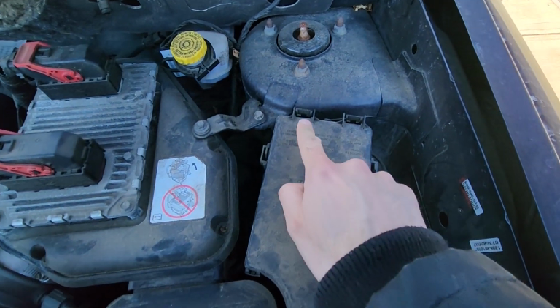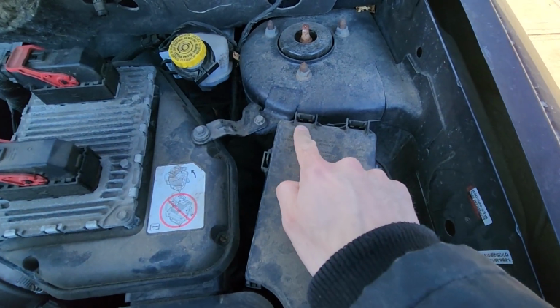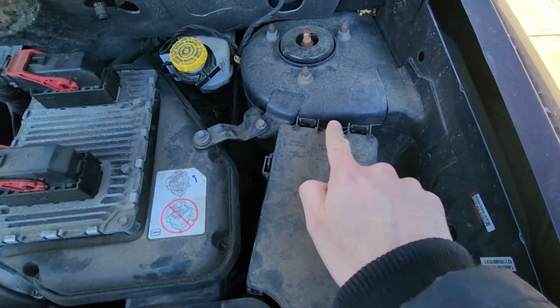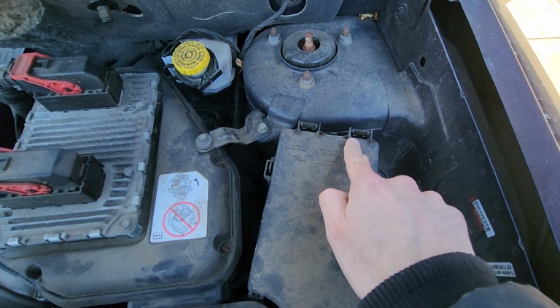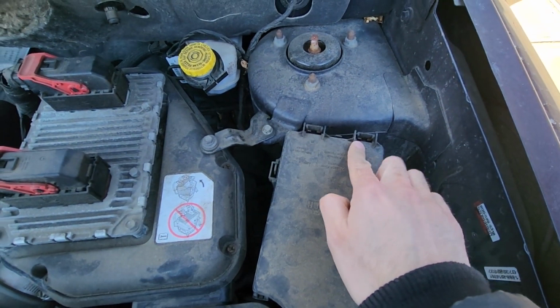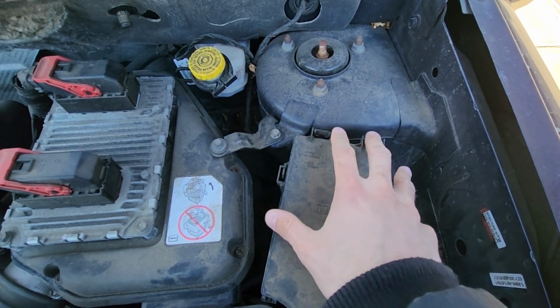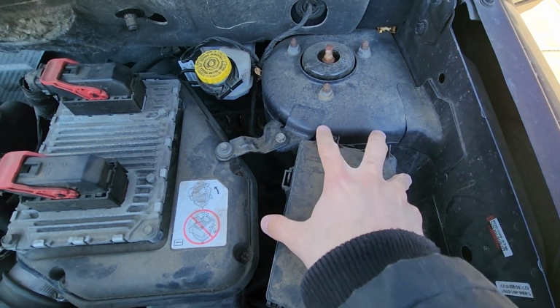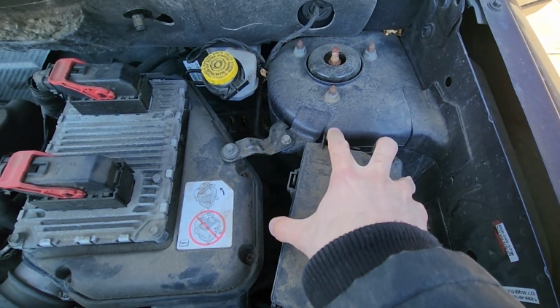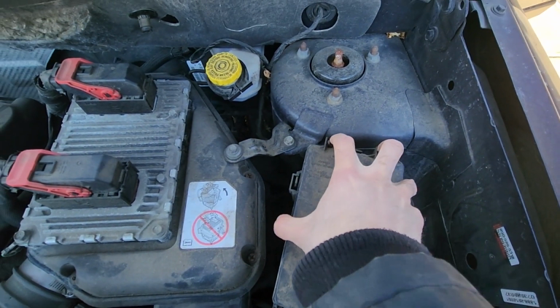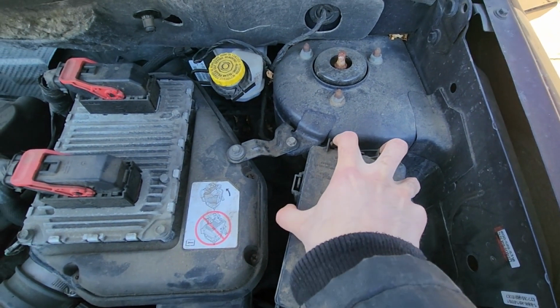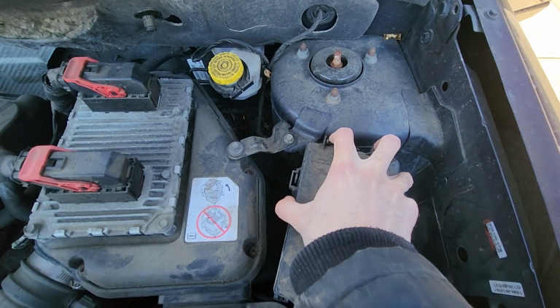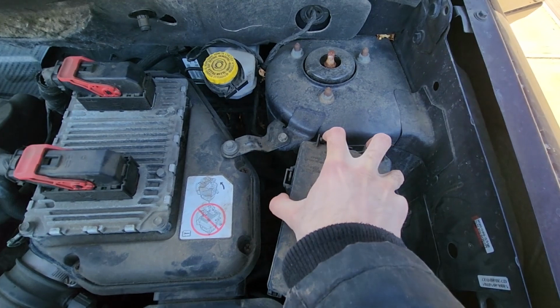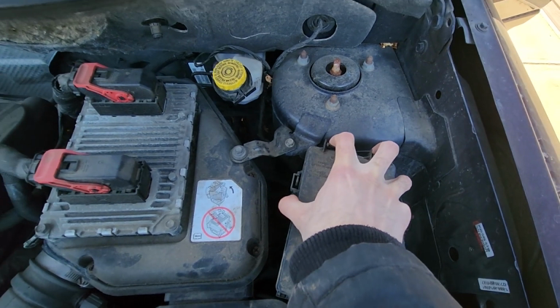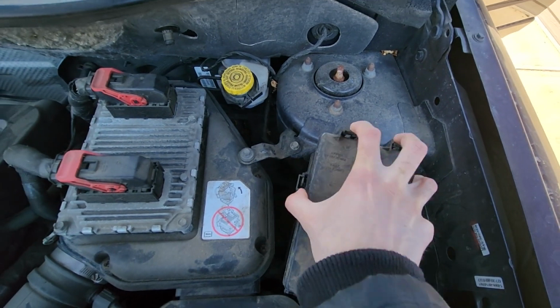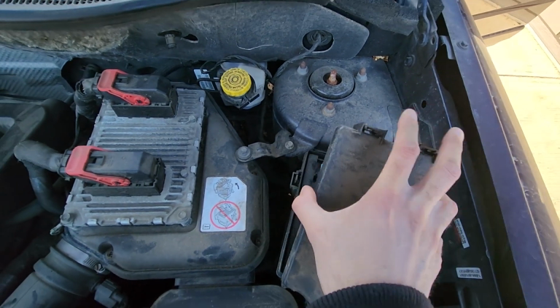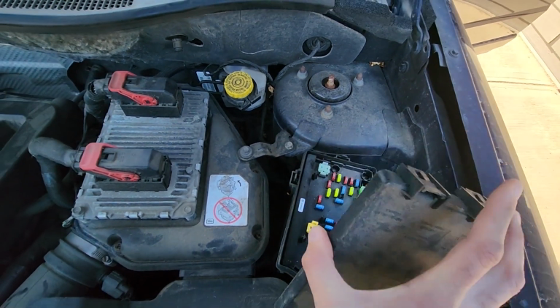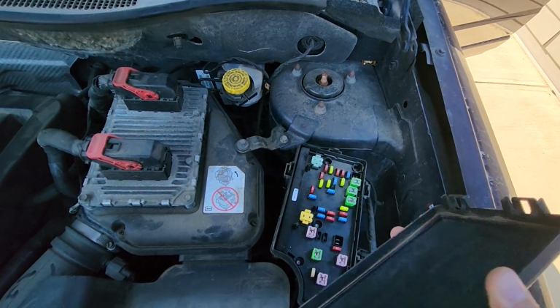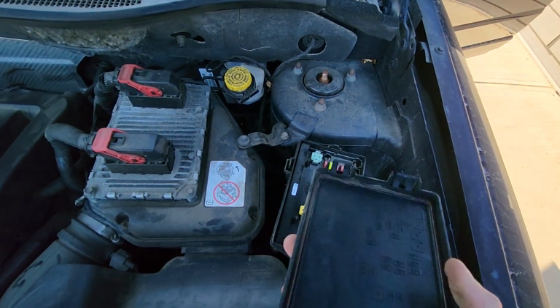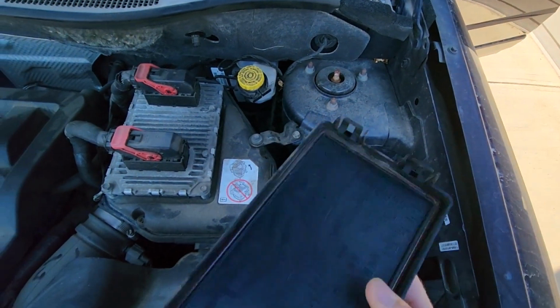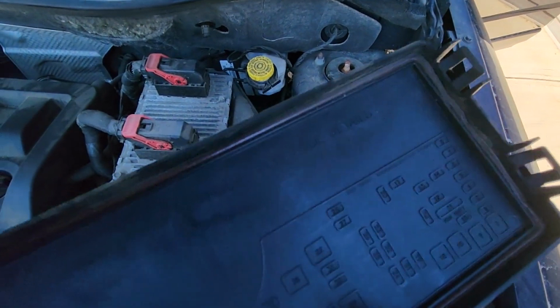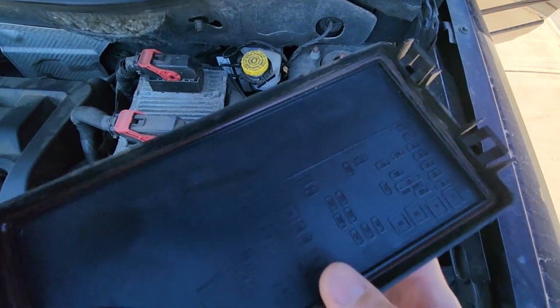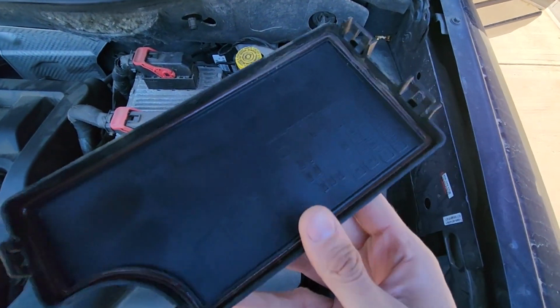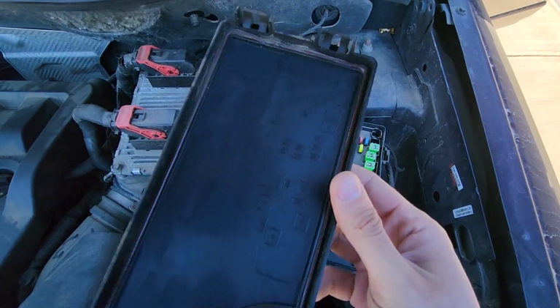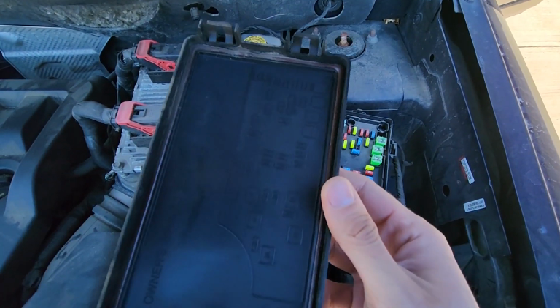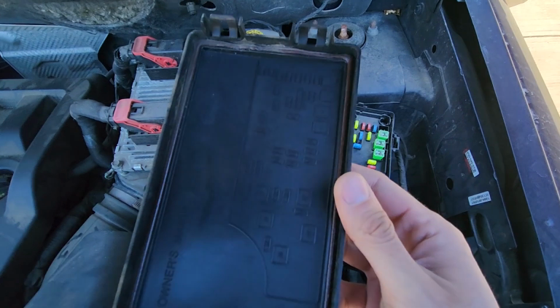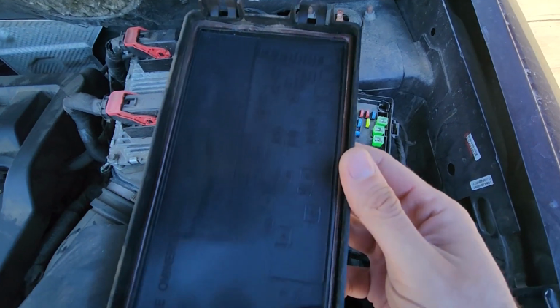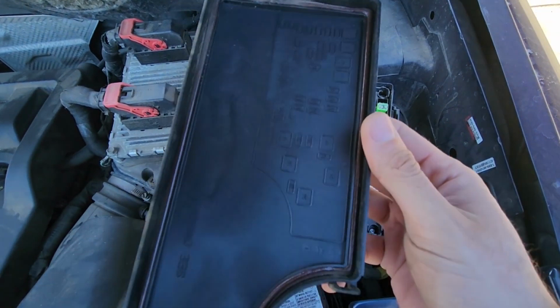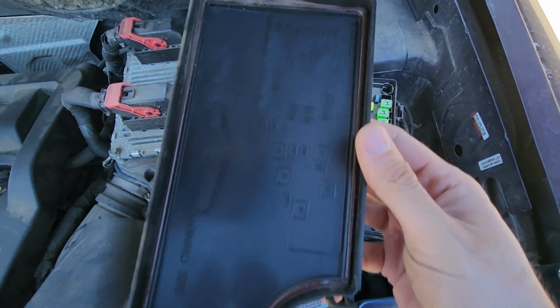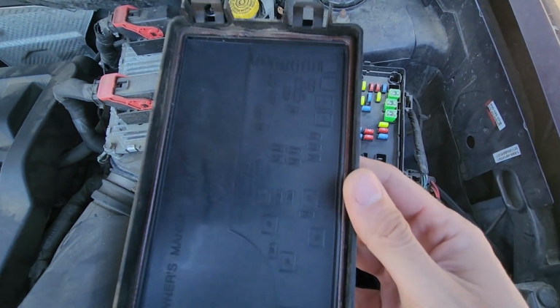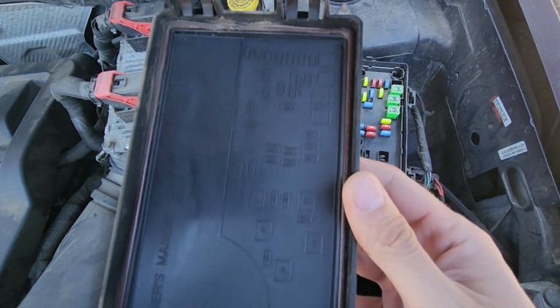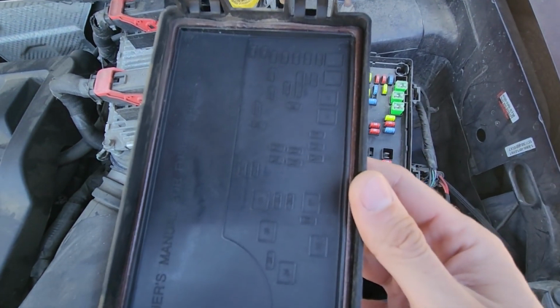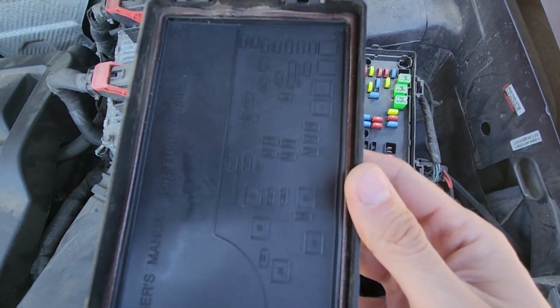you'll have two black tabs here on top. You want to press them at the same time and lift the cover up. On the back side of the cover you will also have a small fuse diagram.